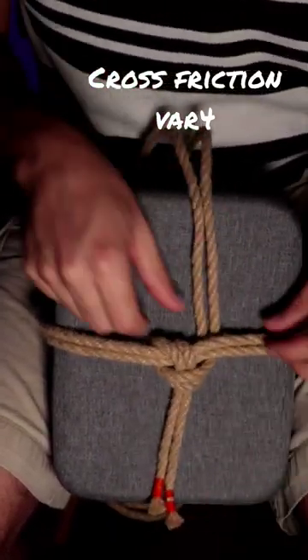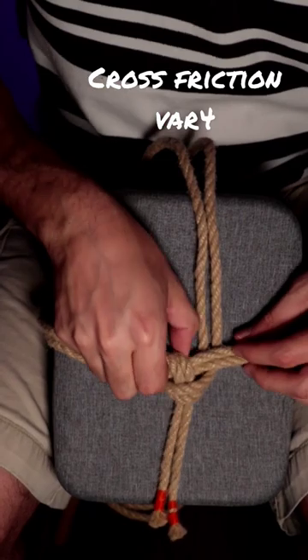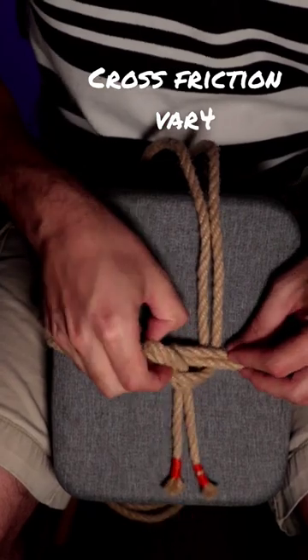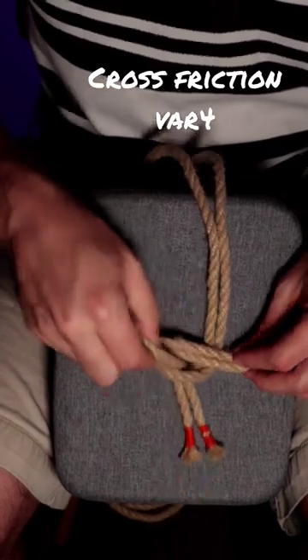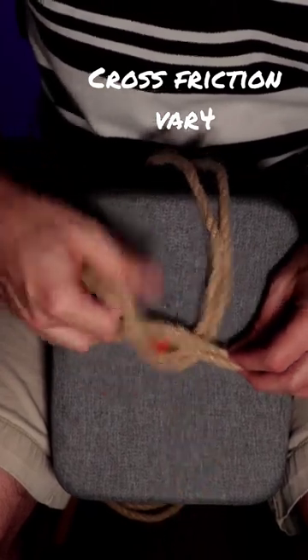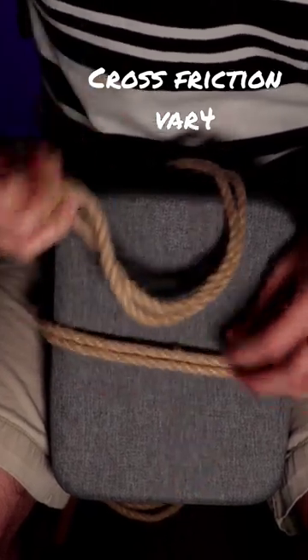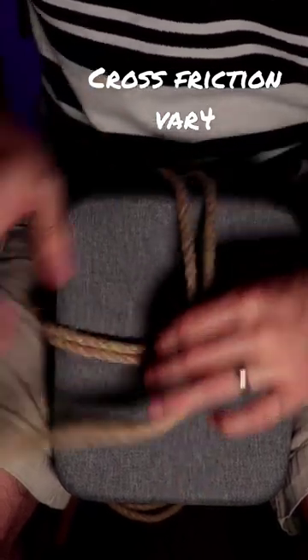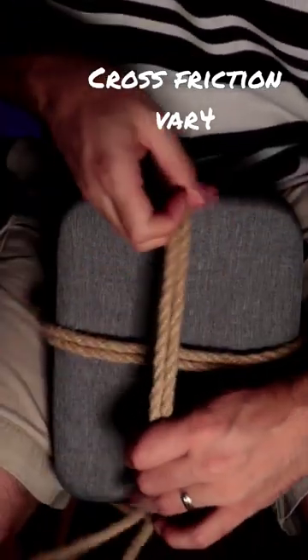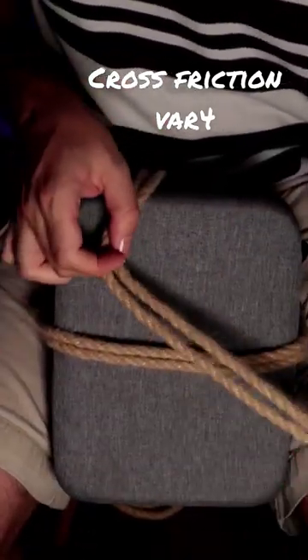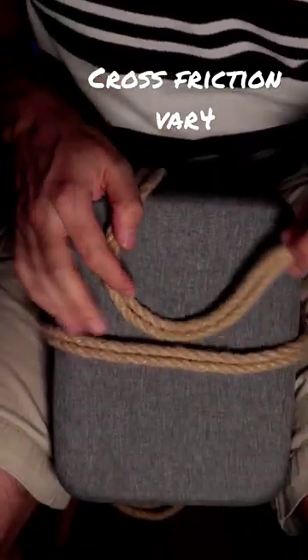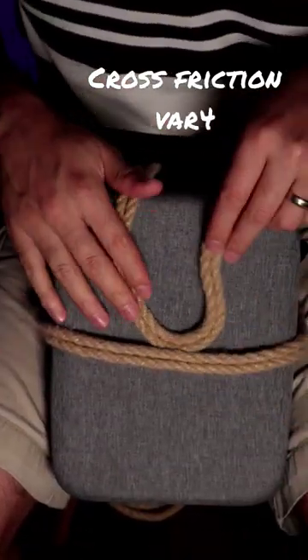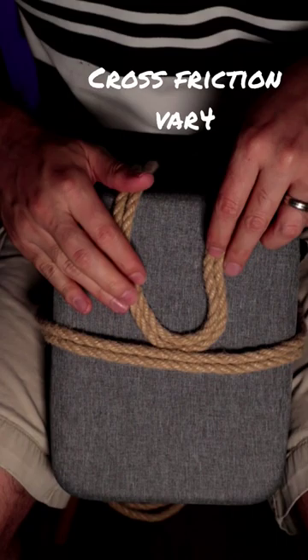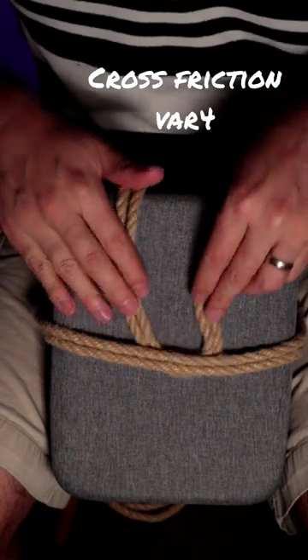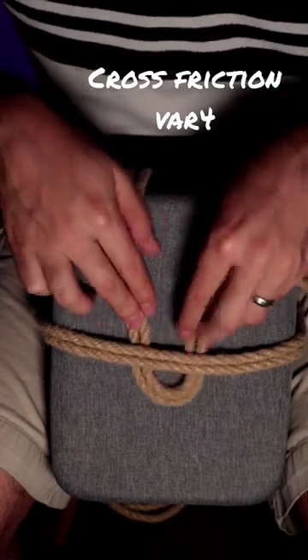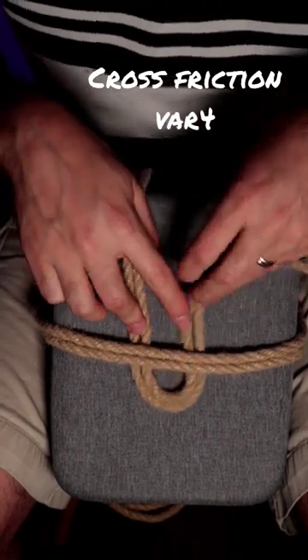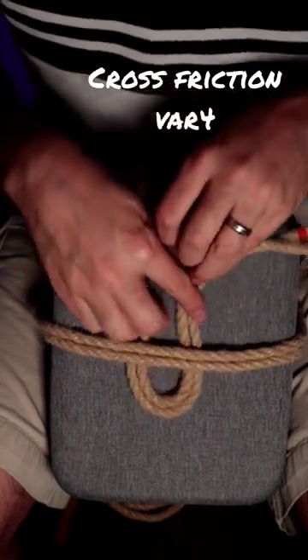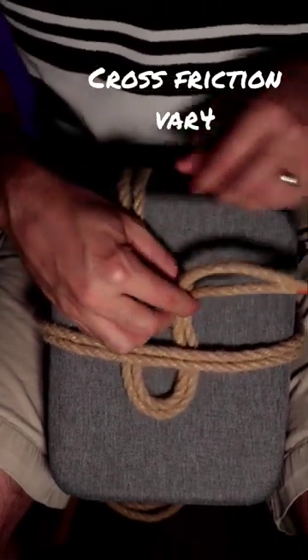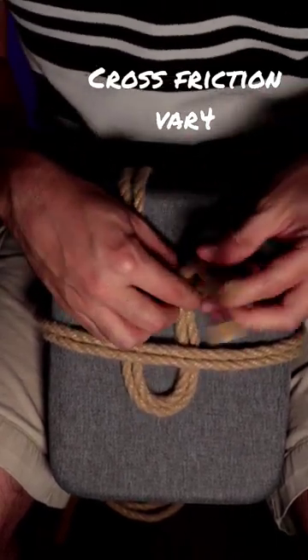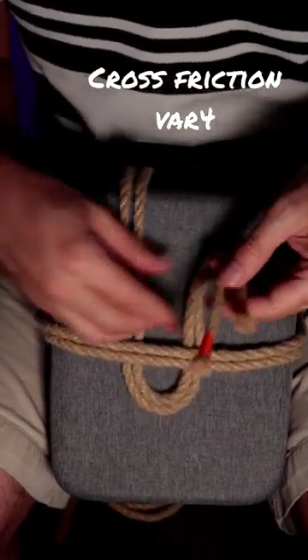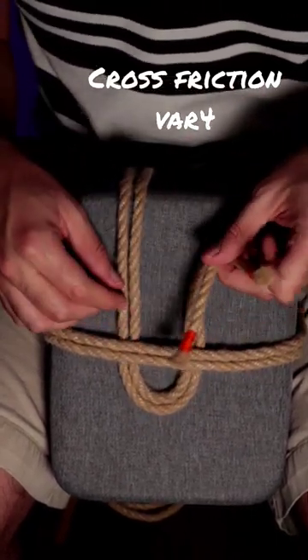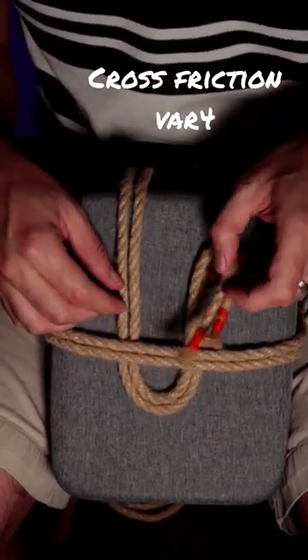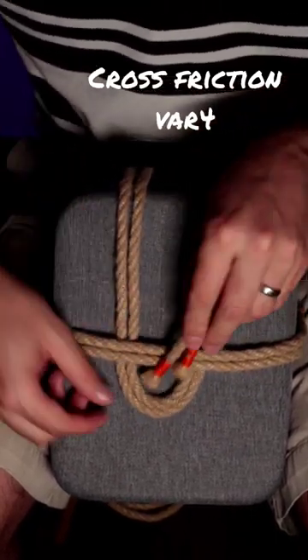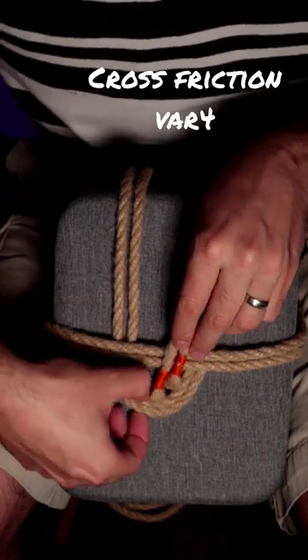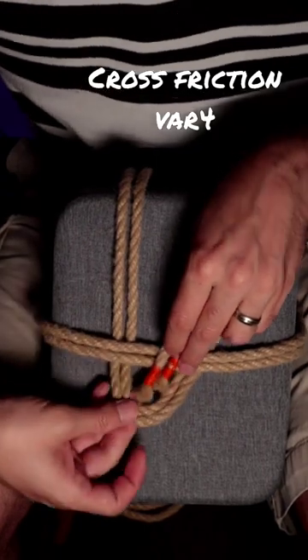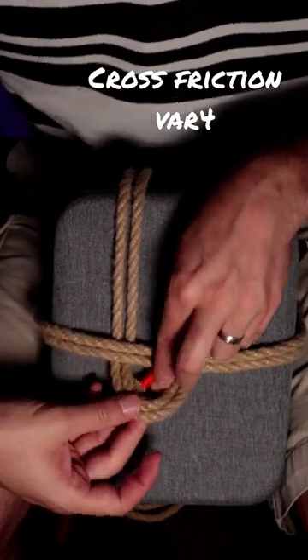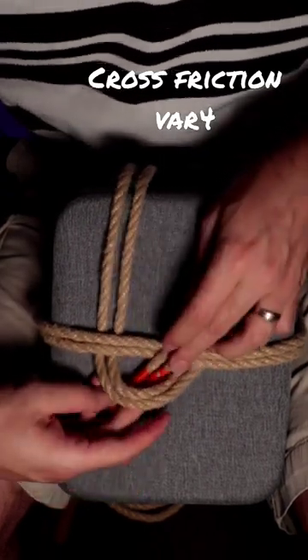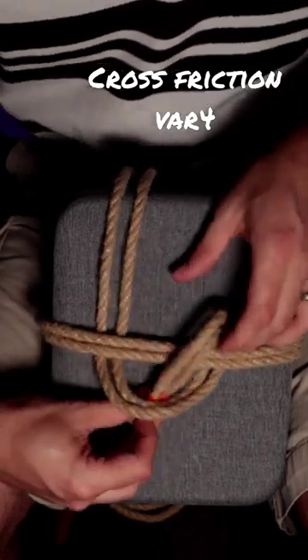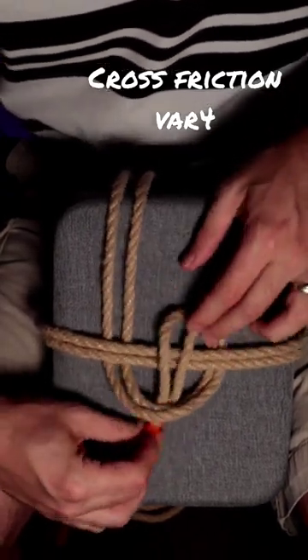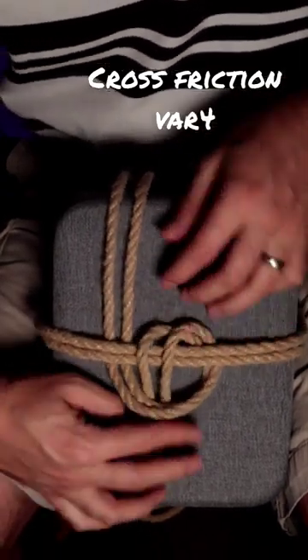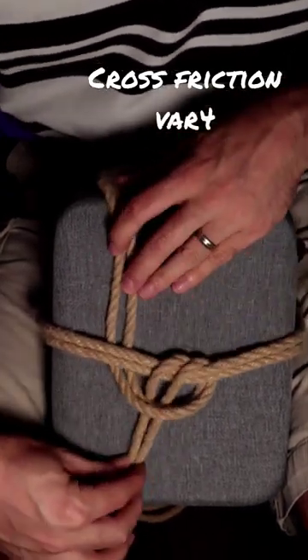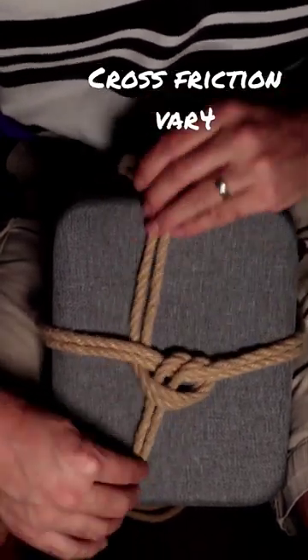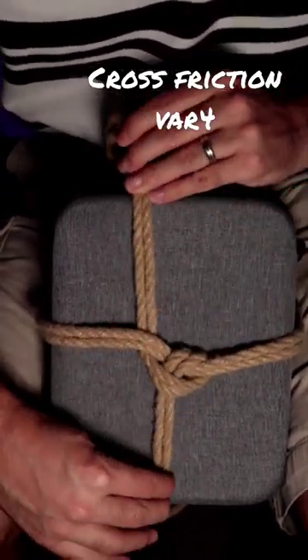We can also create this to the other side. We're going to loop in the other direction, push below, and then with our rope ends we're going to go on top and through the loop we created at the beginning.